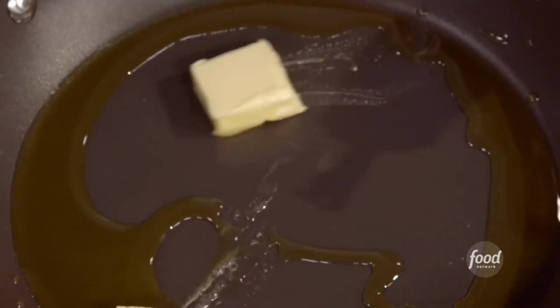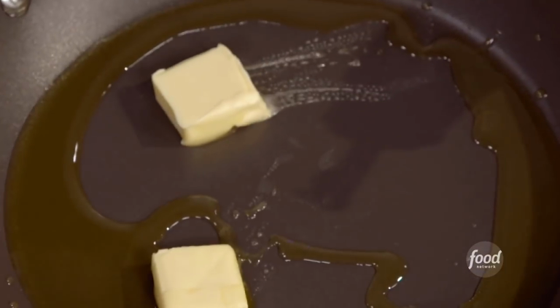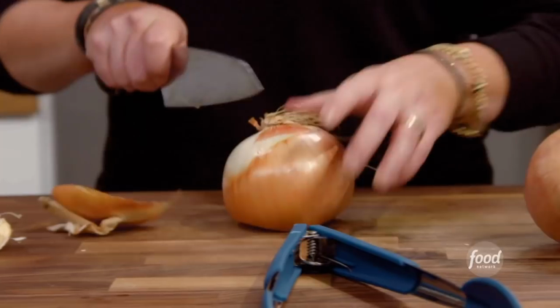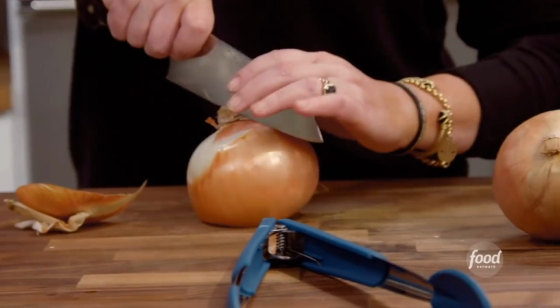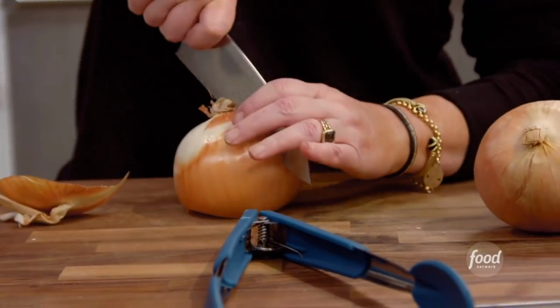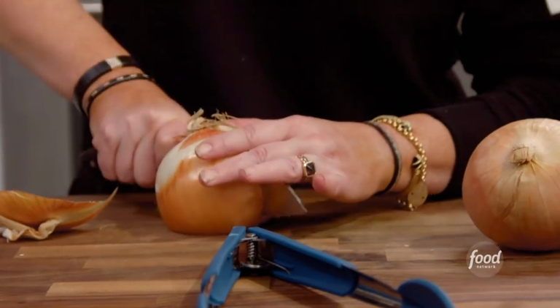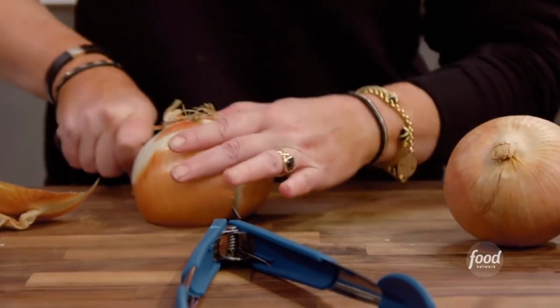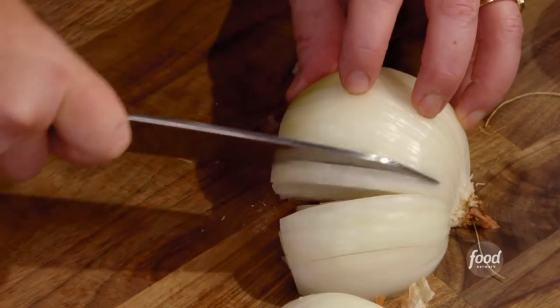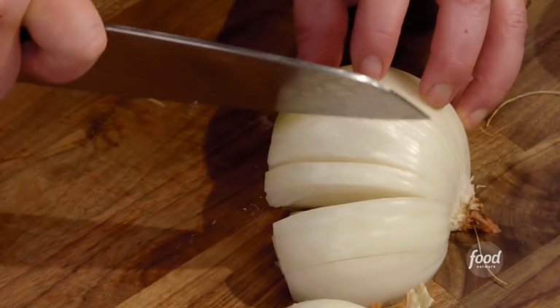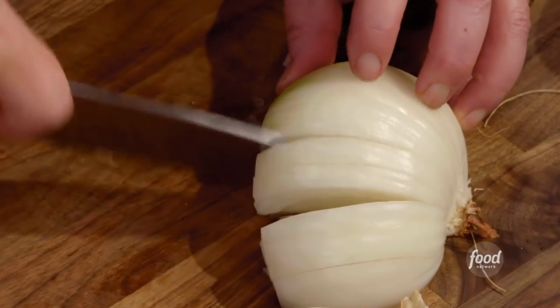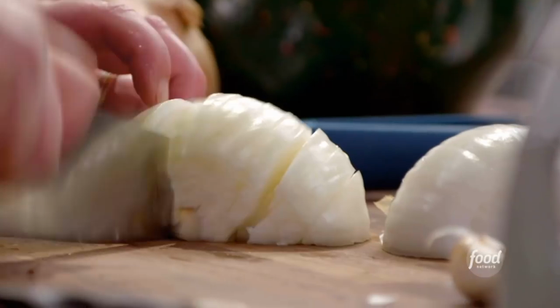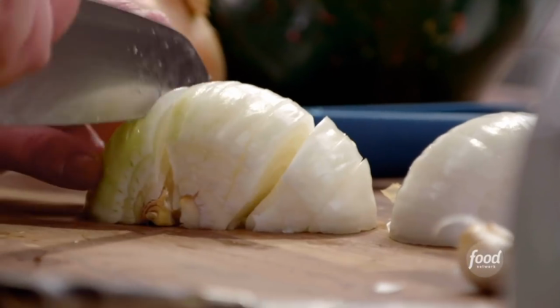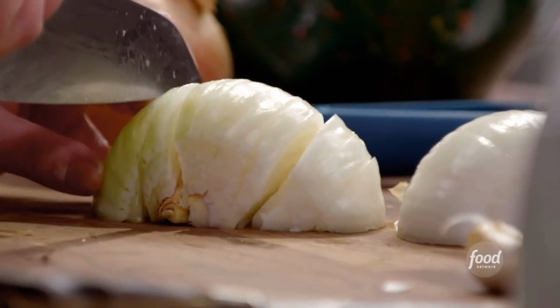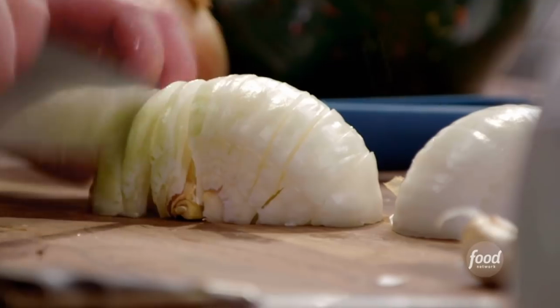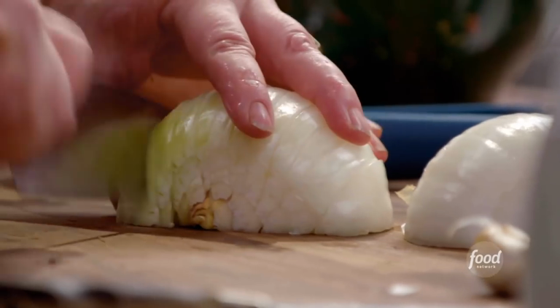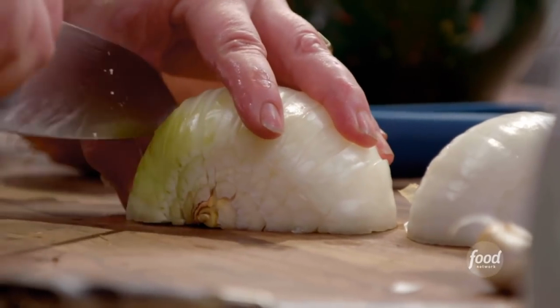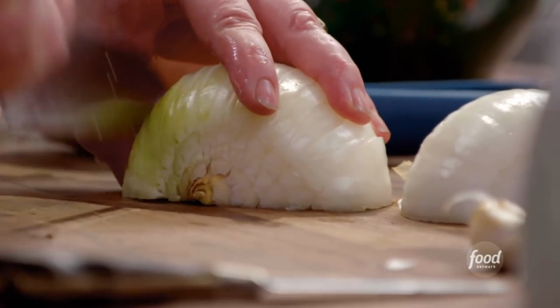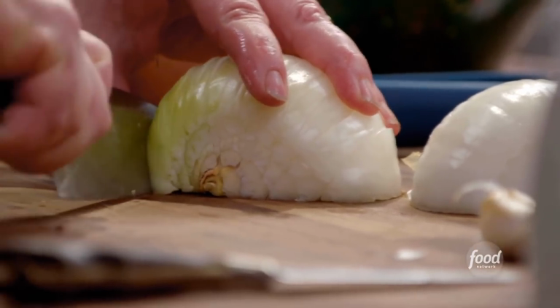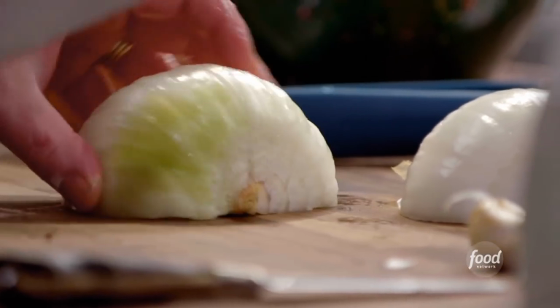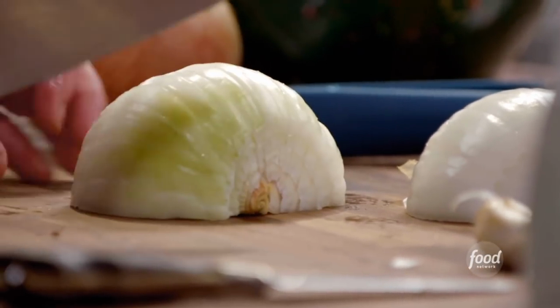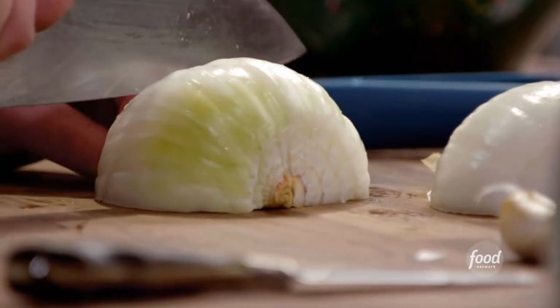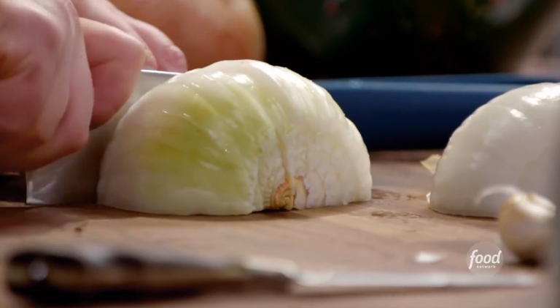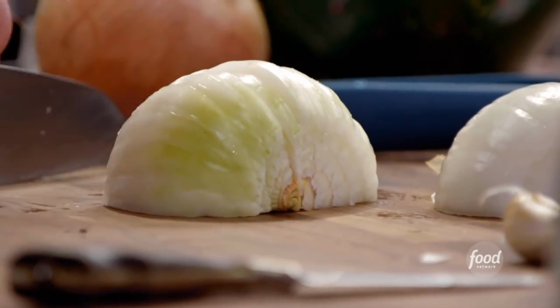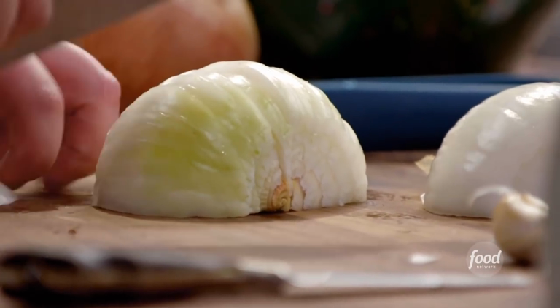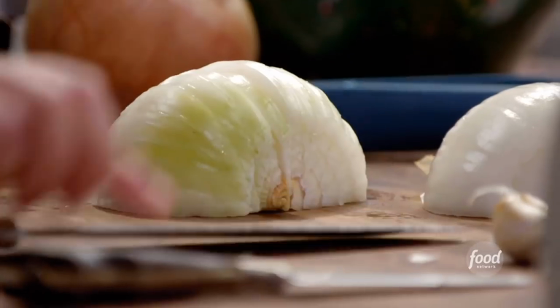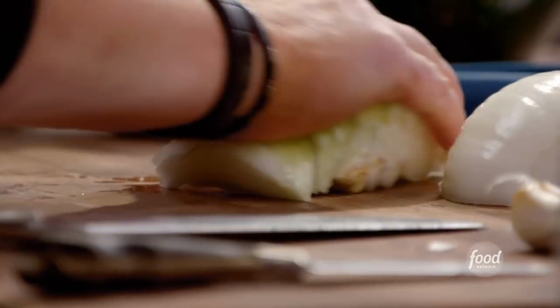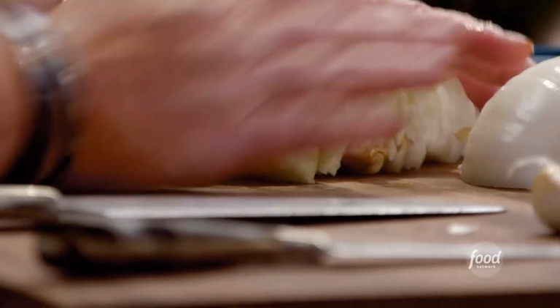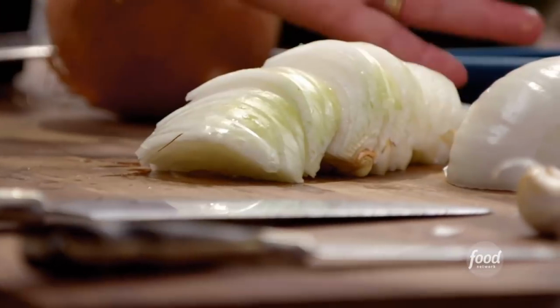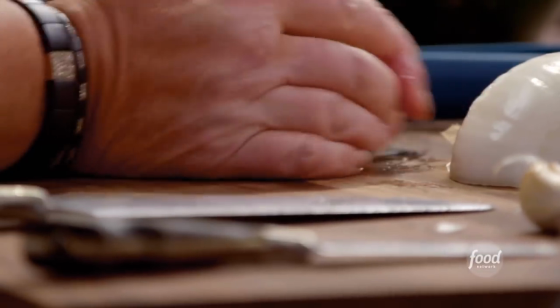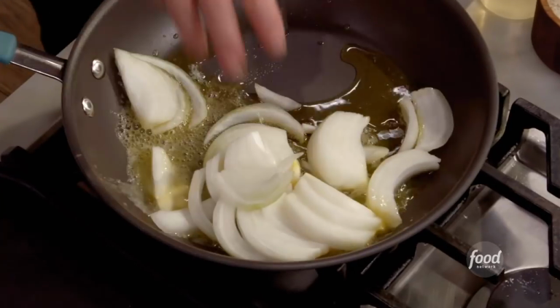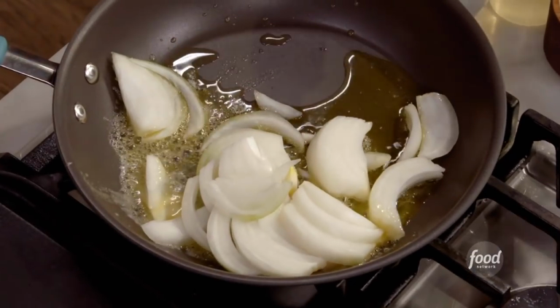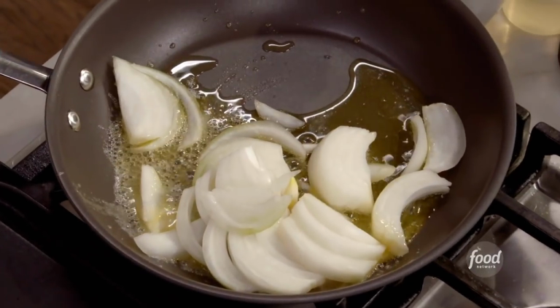Butter, and we're gonna chop and drop our onions. Slice, slice. Pack off the root end, and the onion is sliced. Now we can throw the onions in.